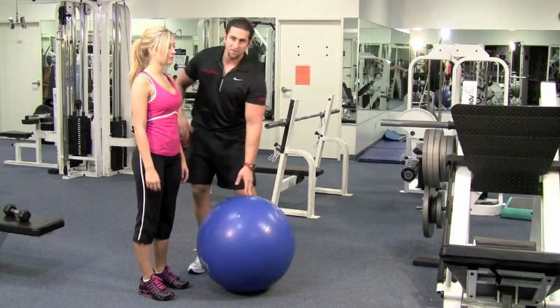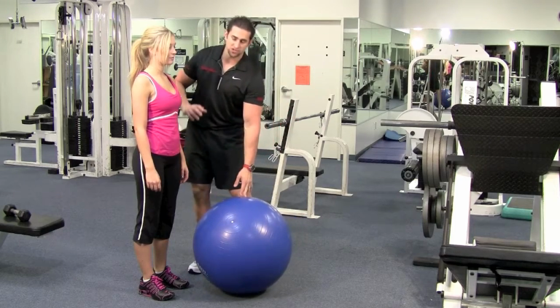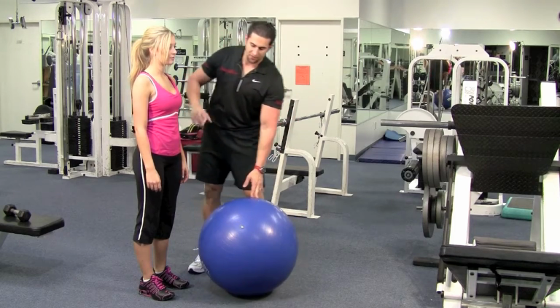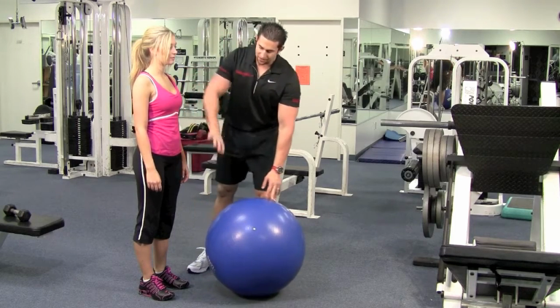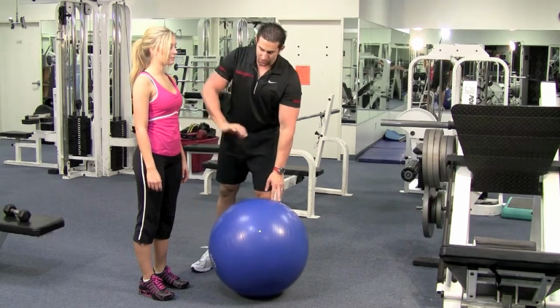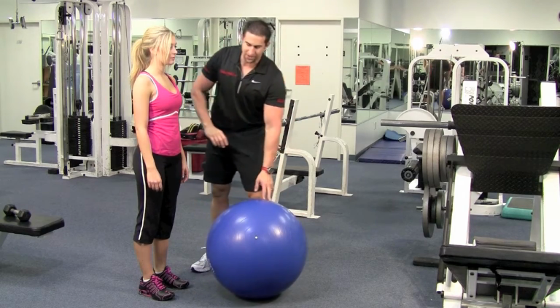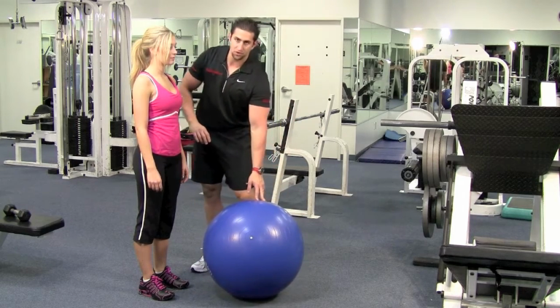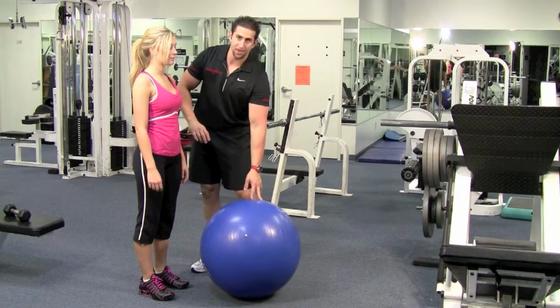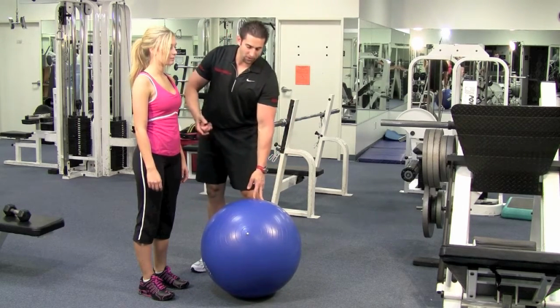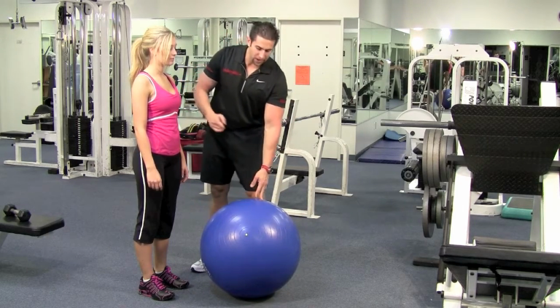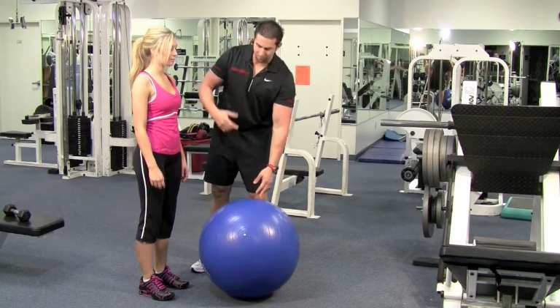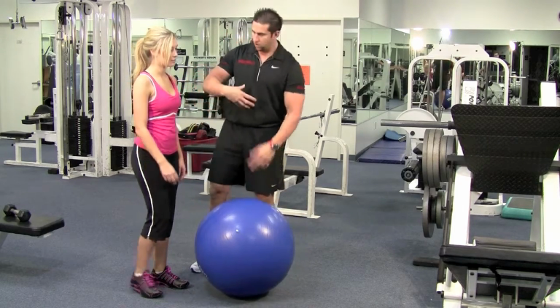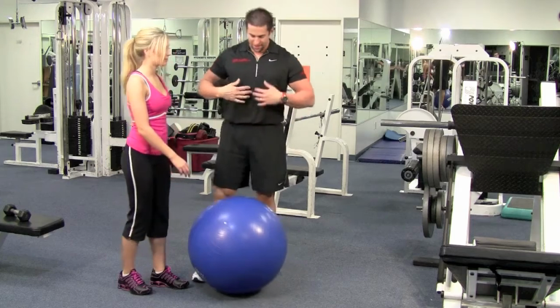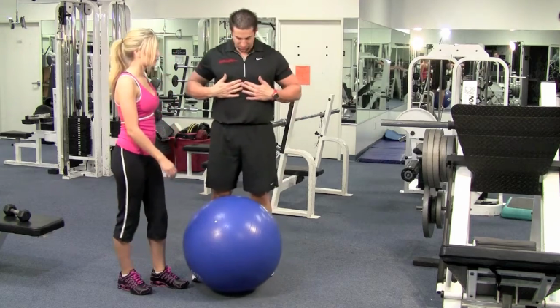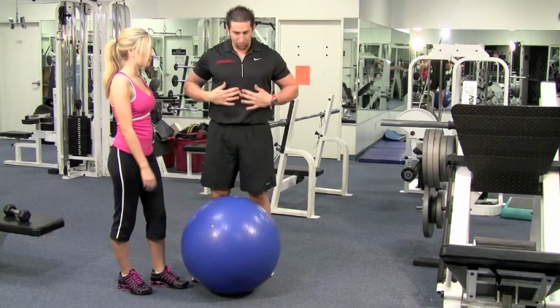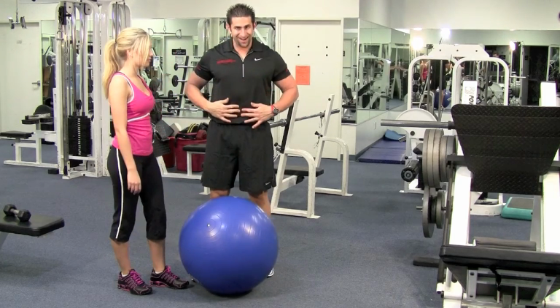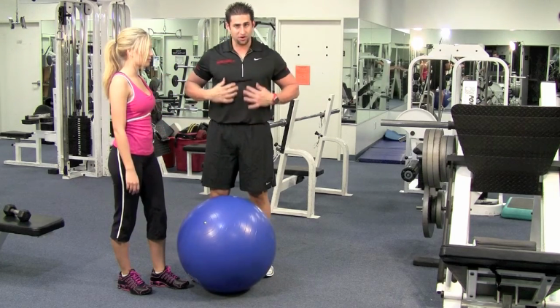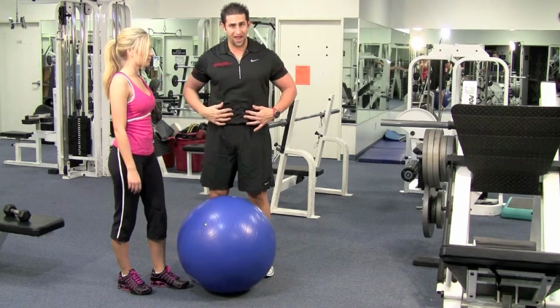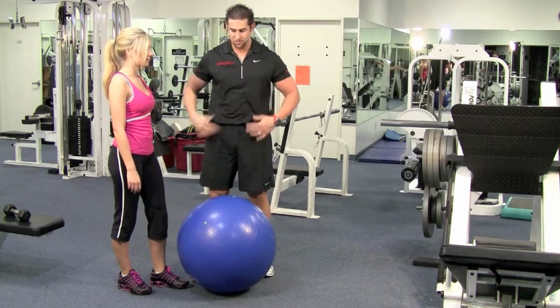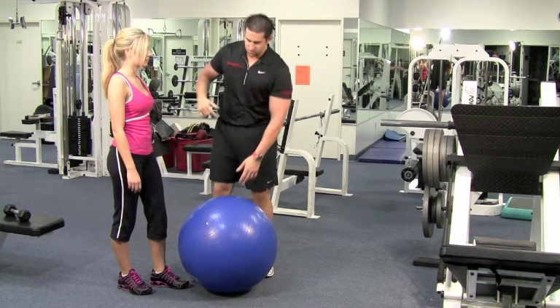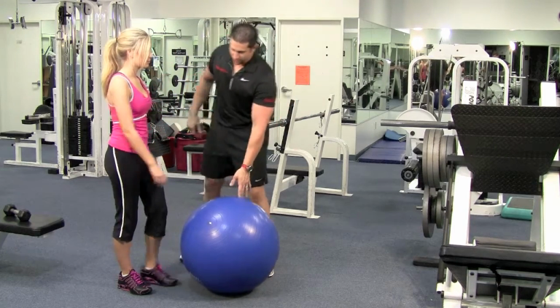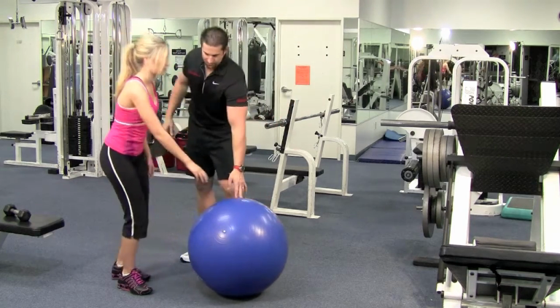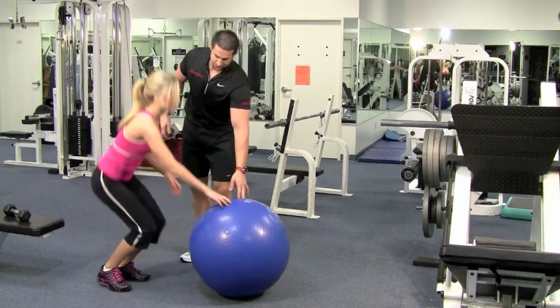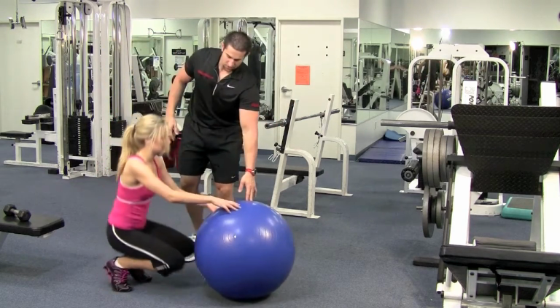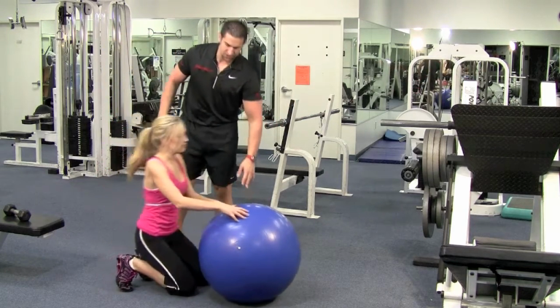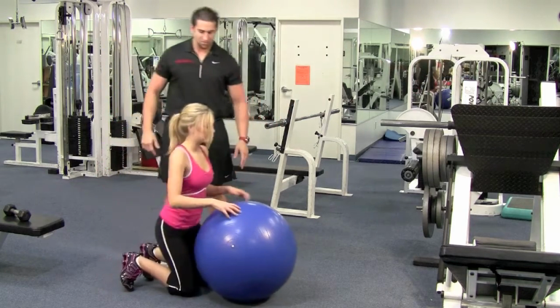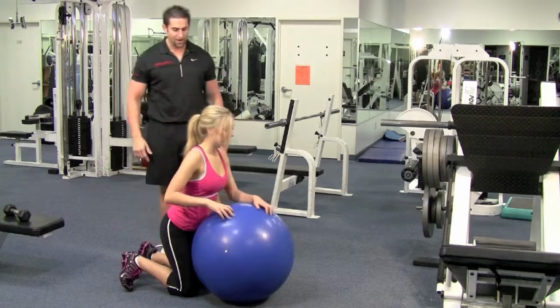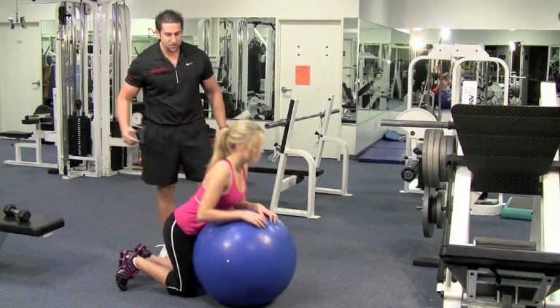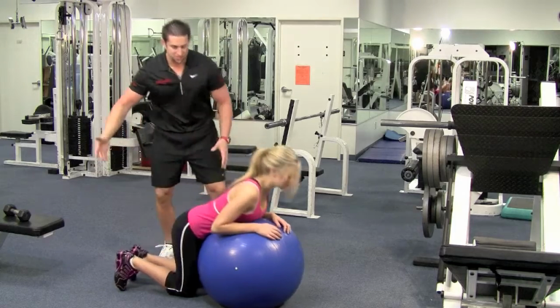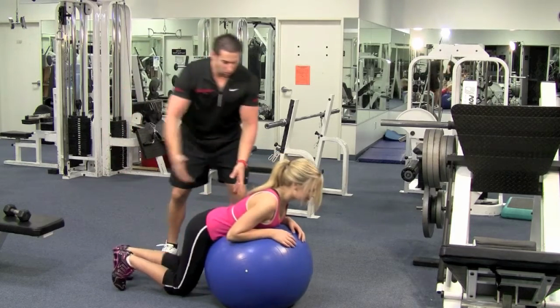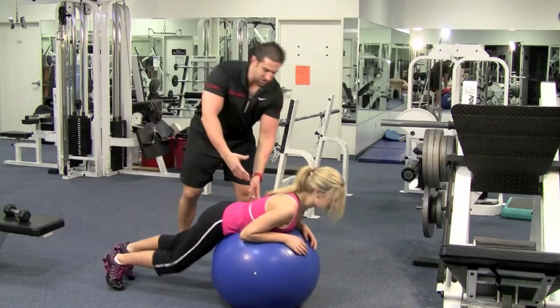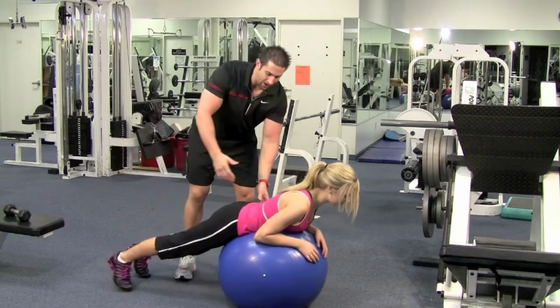First off, get down on your knees, and then I want you to lie on the ball and put the ball right under your chest. On the knees, fall right under the chest, and roll yourself out.